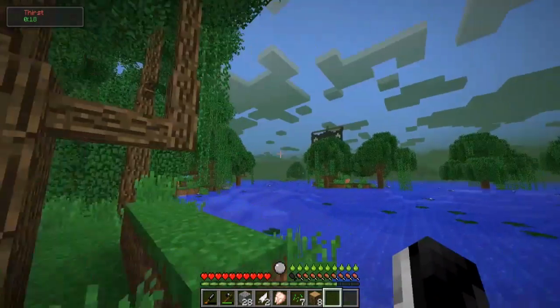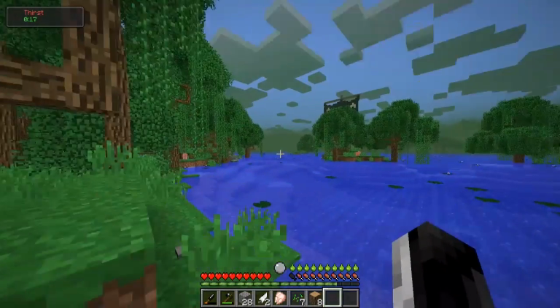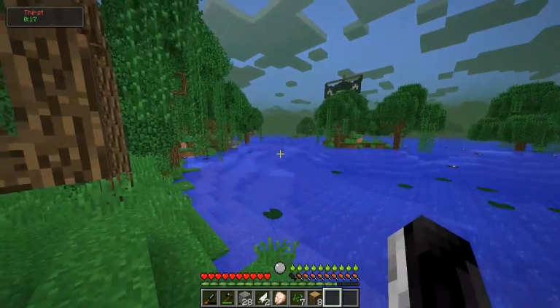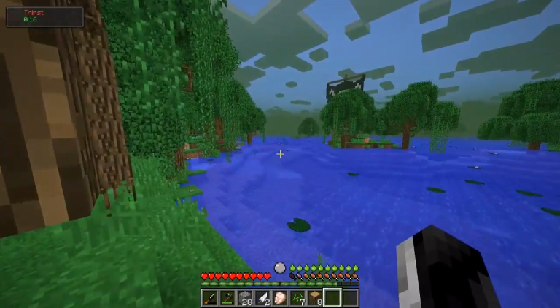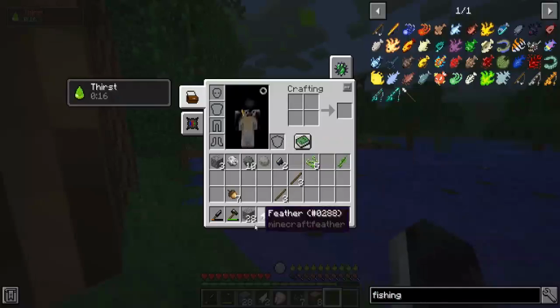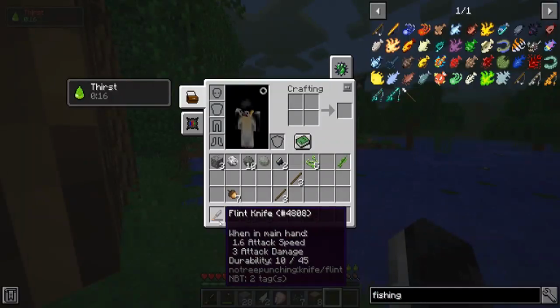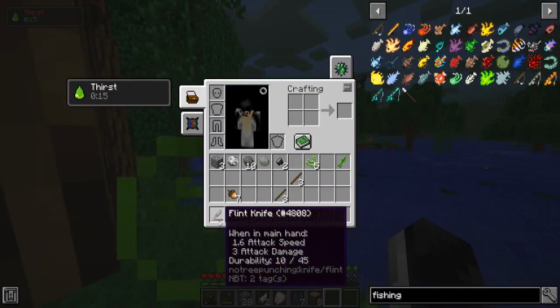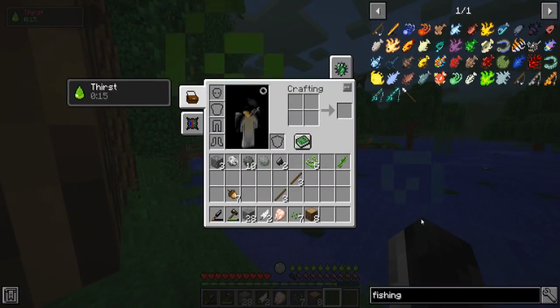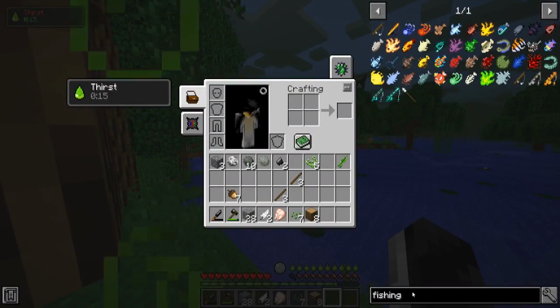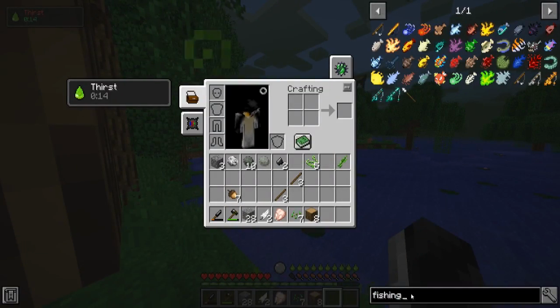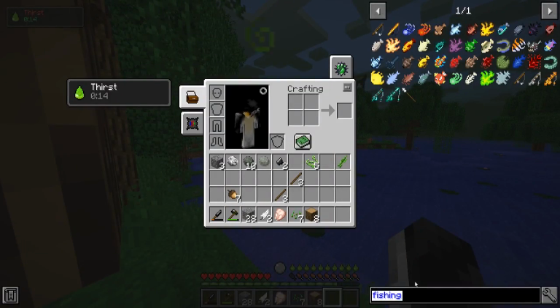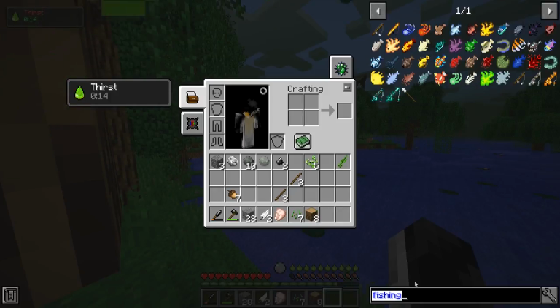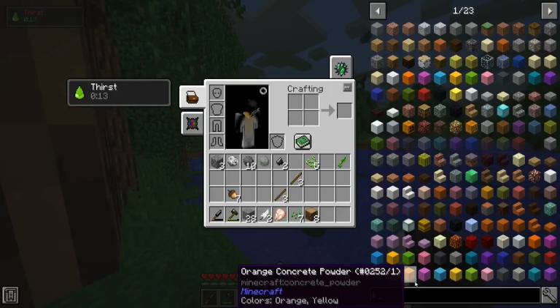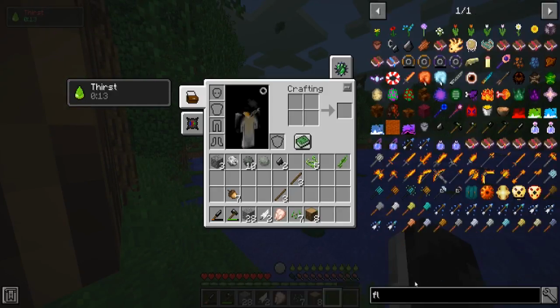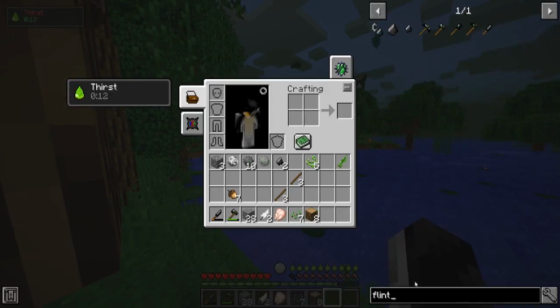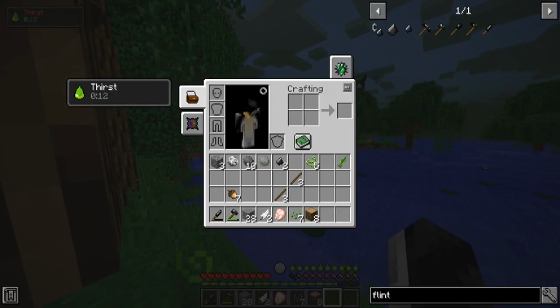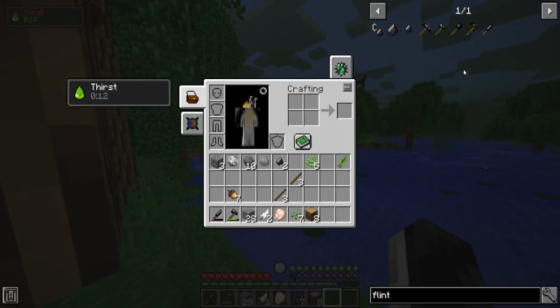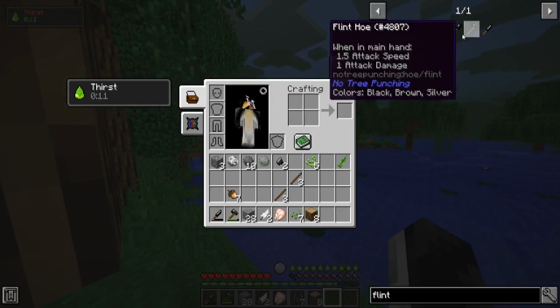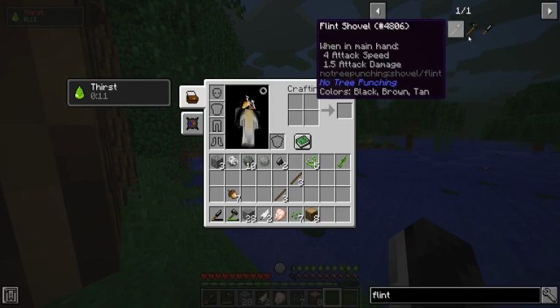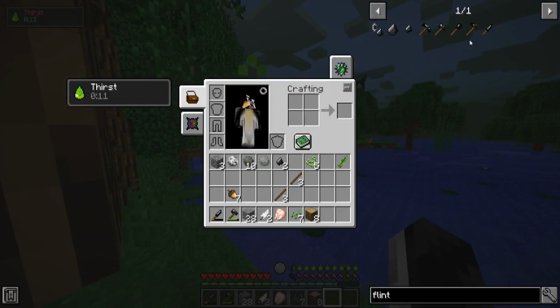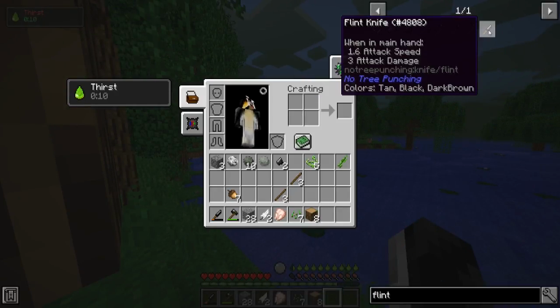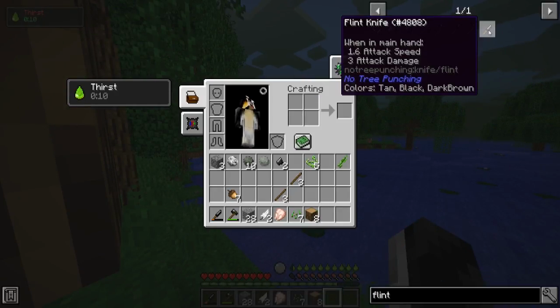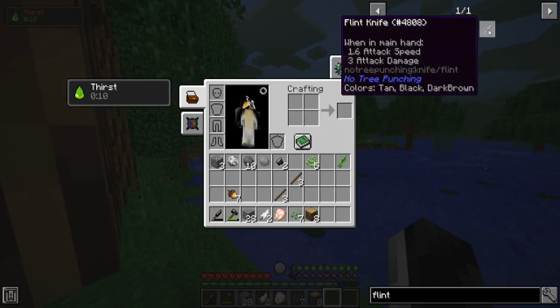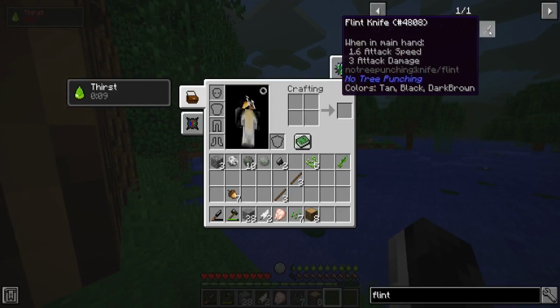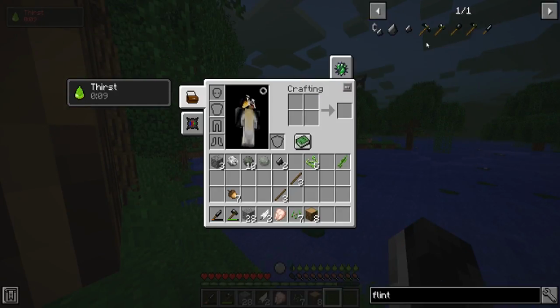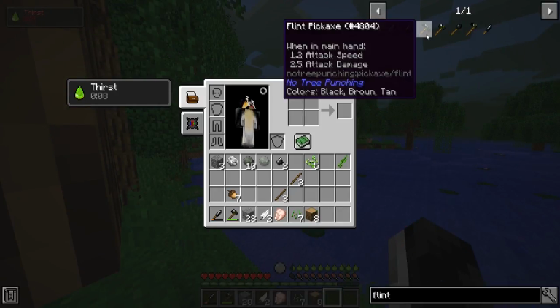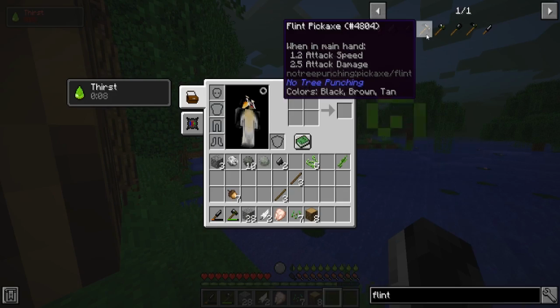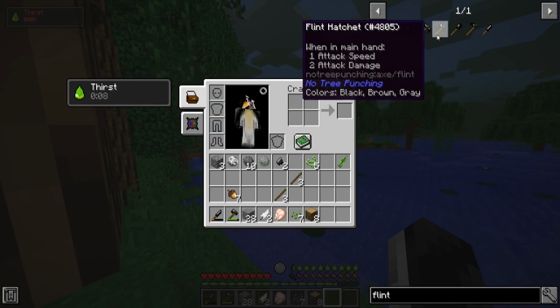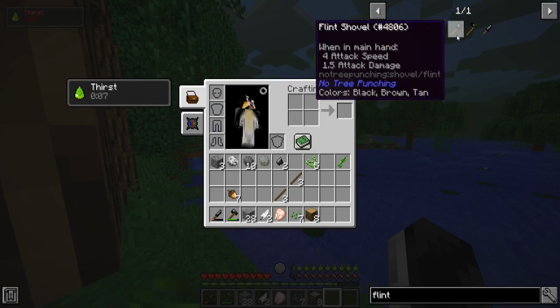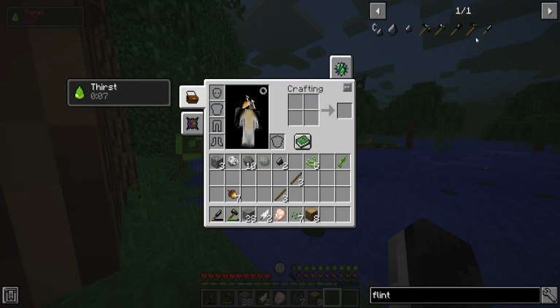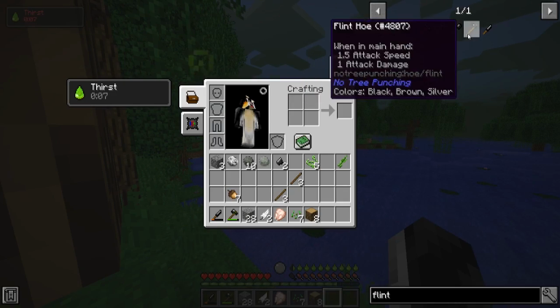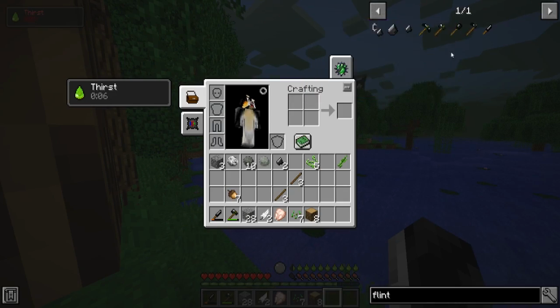I want to see what these pirates are all about. I do have my knife at the ready, although I think I should probably make a flint sword. Is that even possible? No, the knife is the only thing - three attack damage from that. It's gonna be my best bet.